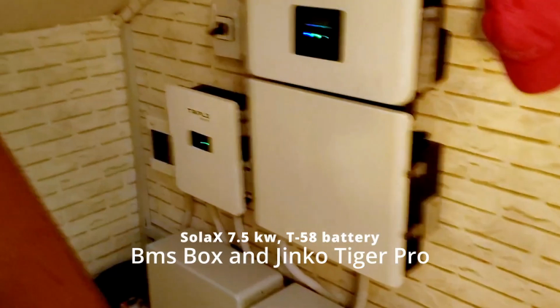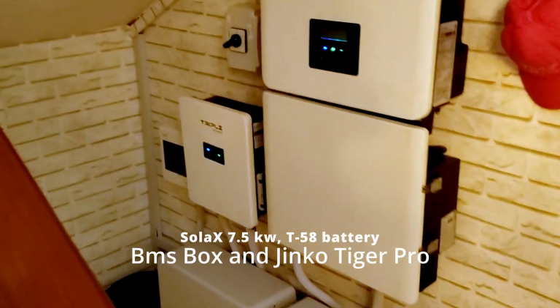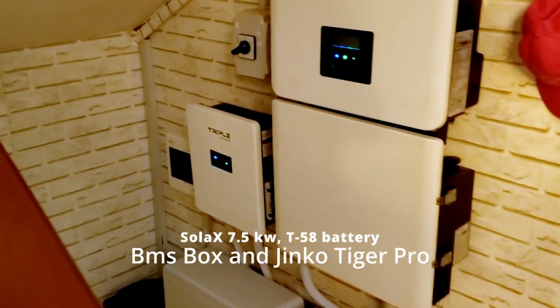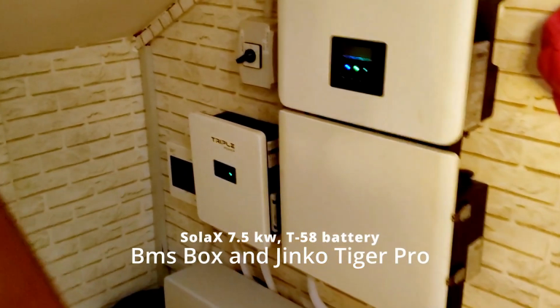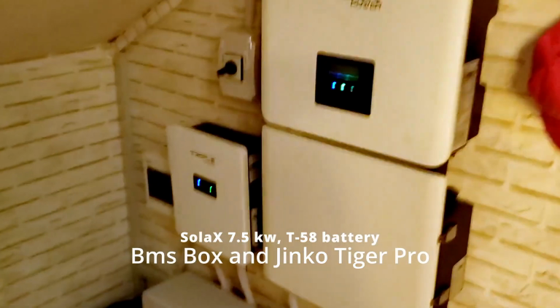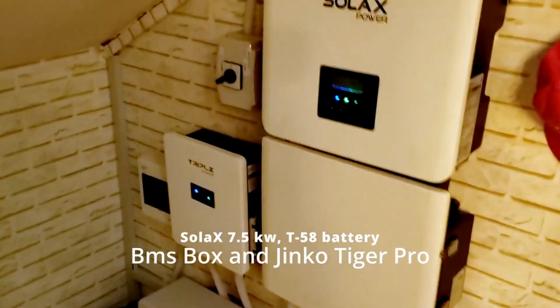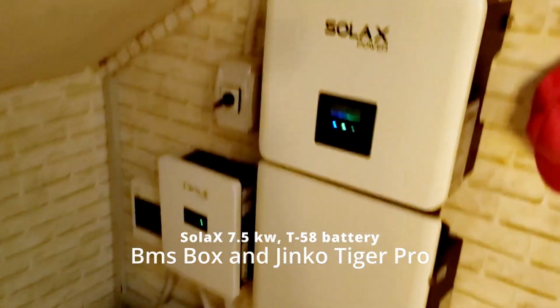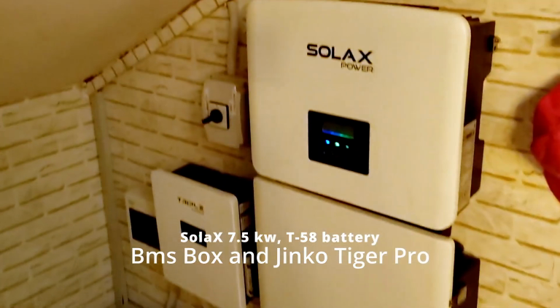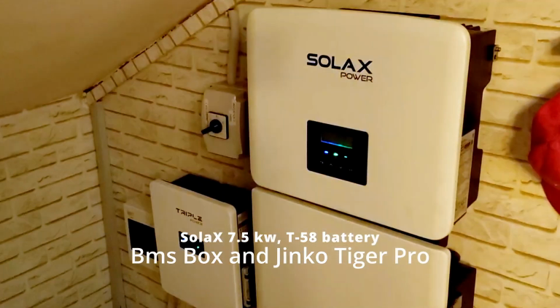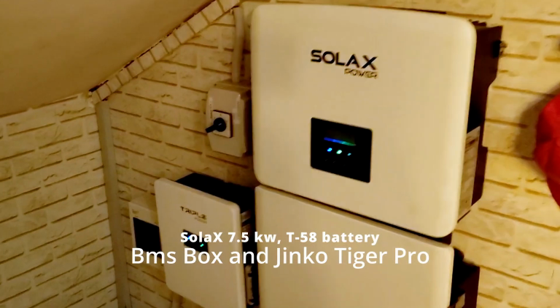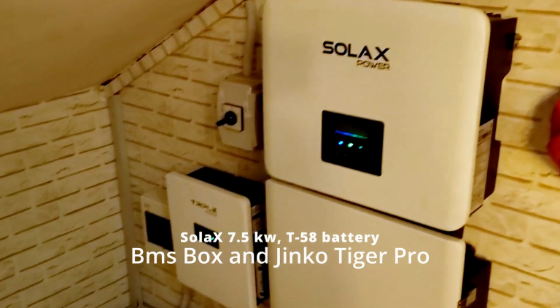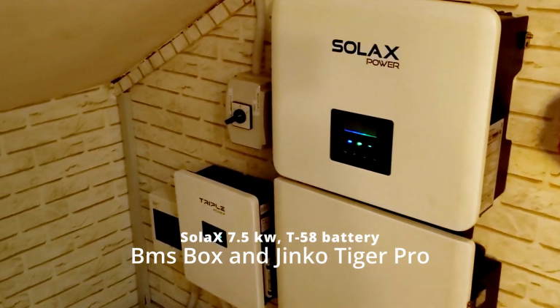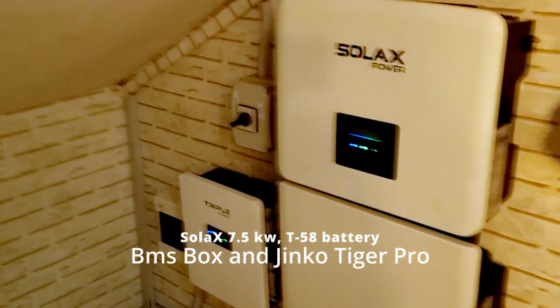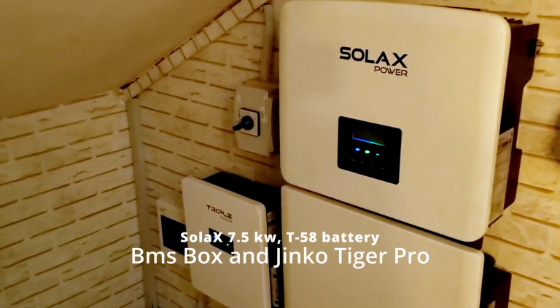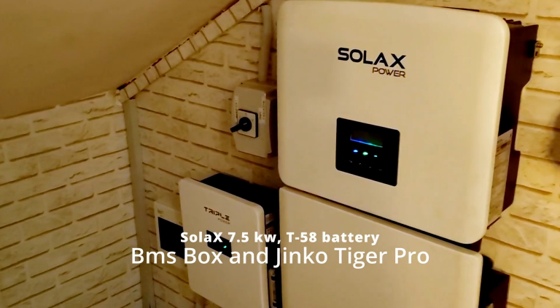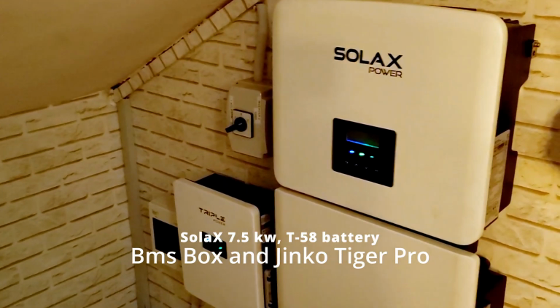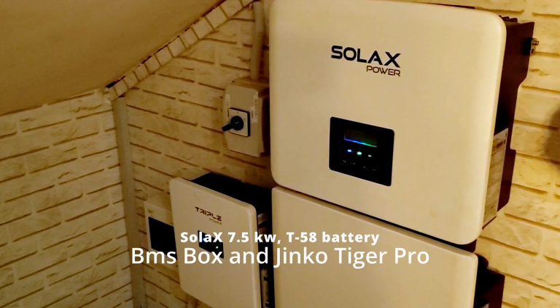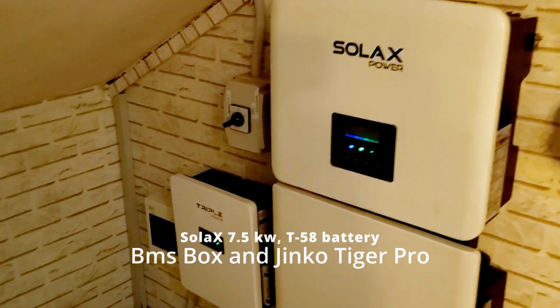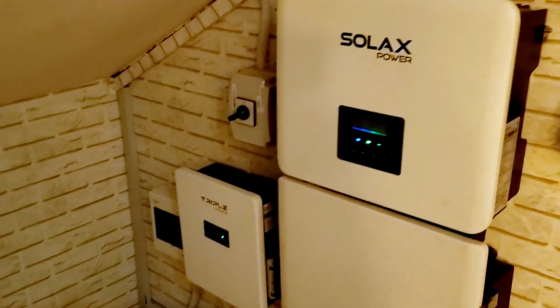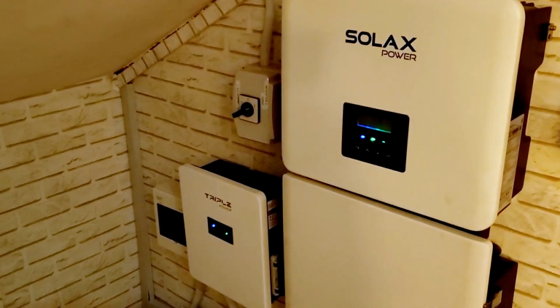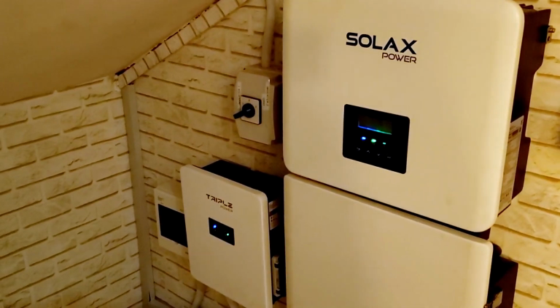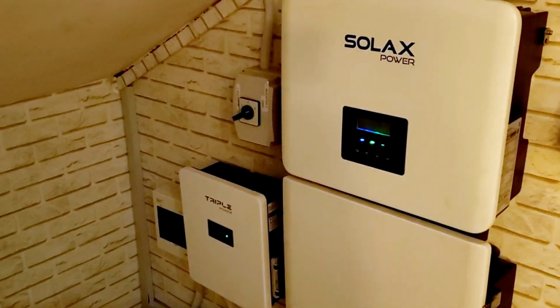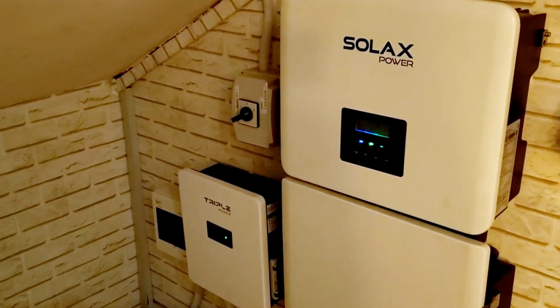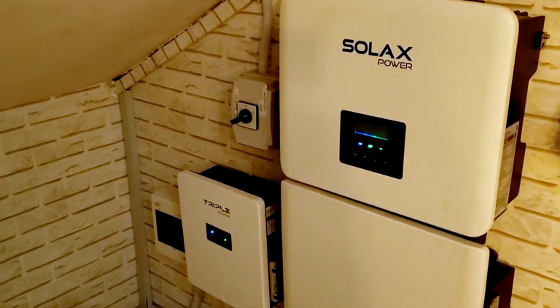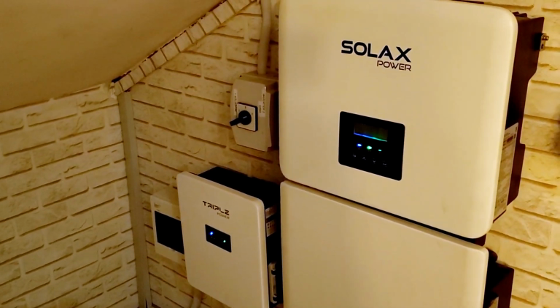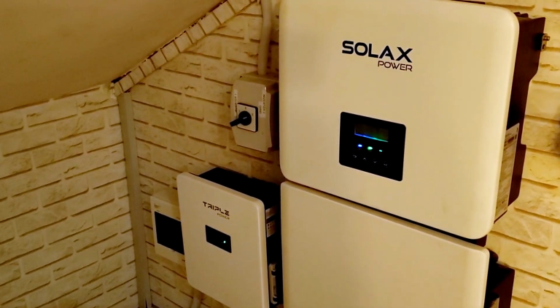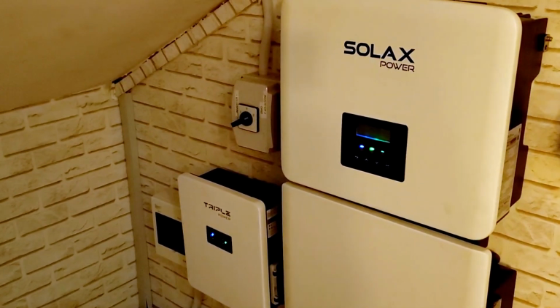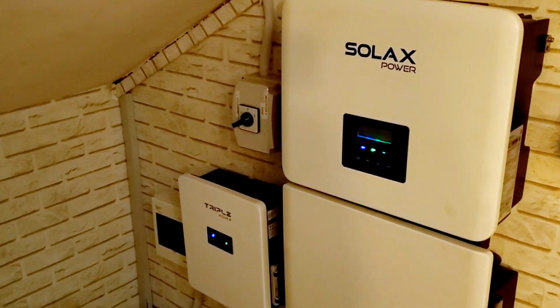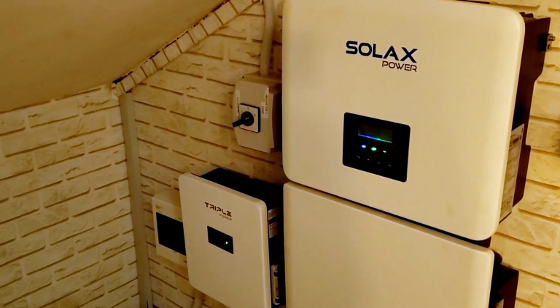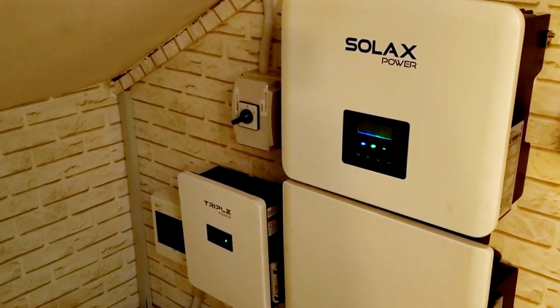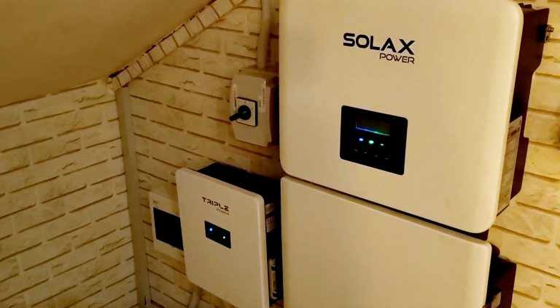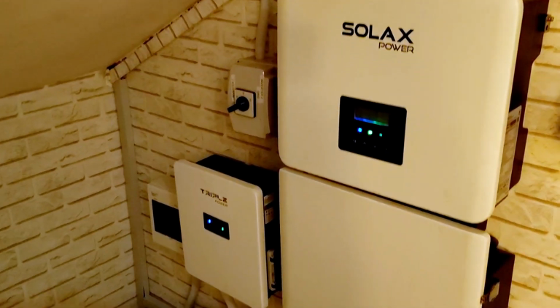This is Dr. Sola coming to you from Lagos, Nigeria. I'm actually in Jirei Ikedja and this was an installation we did in June for a client.